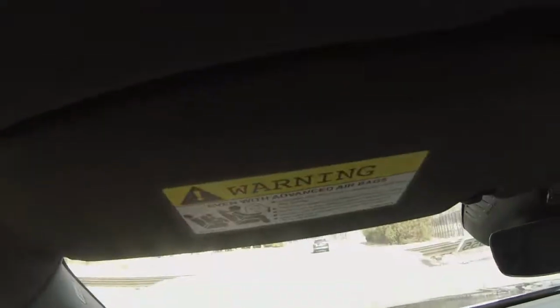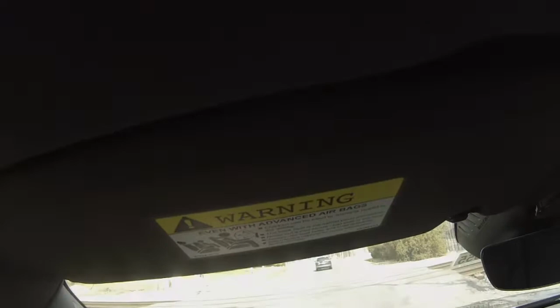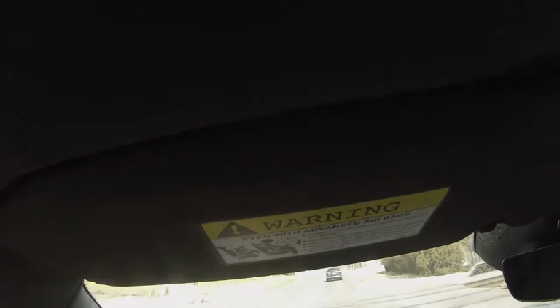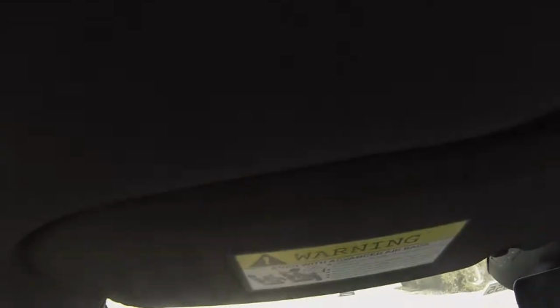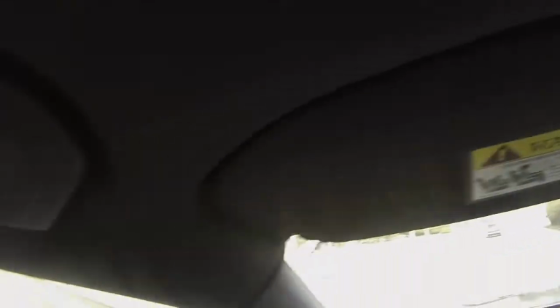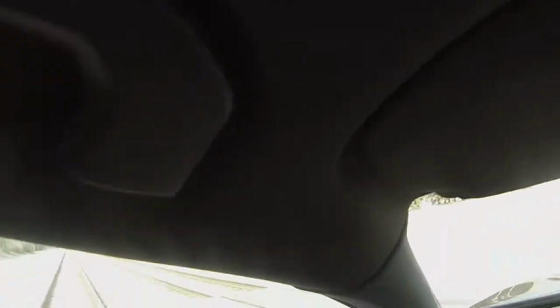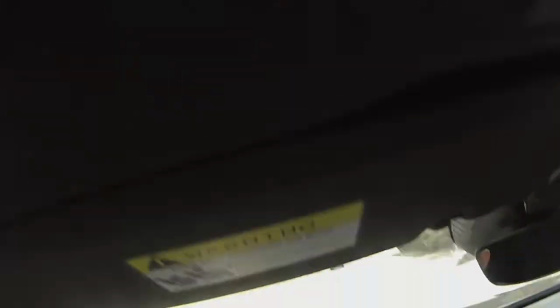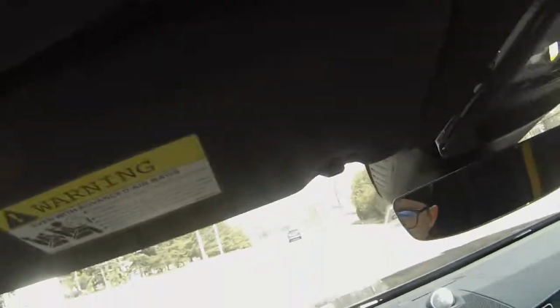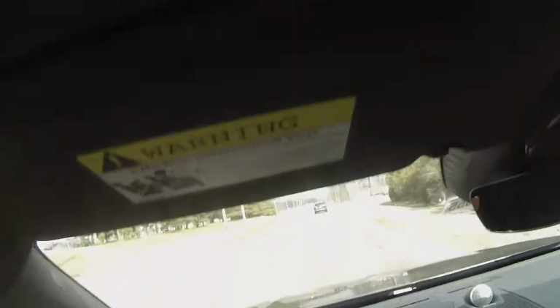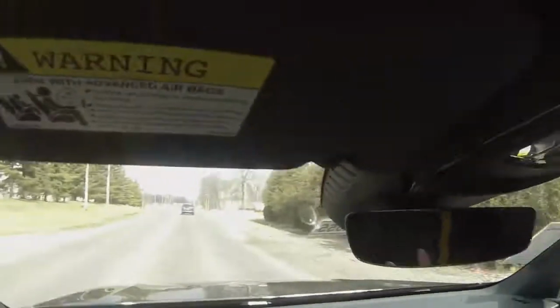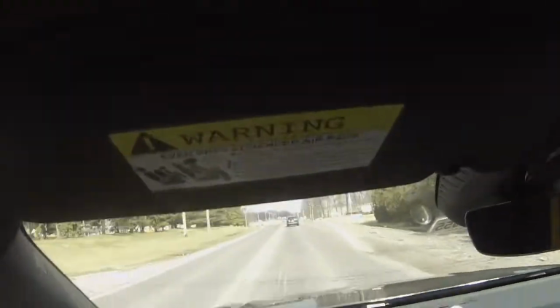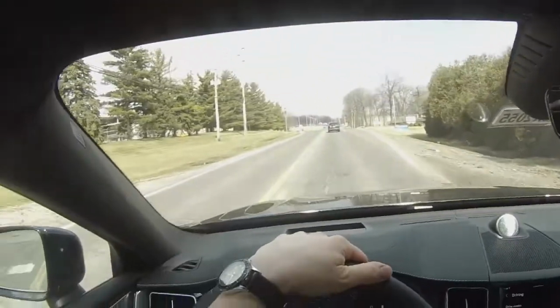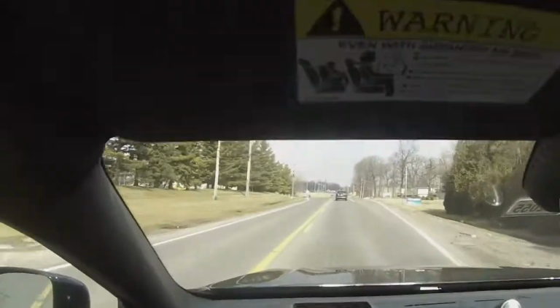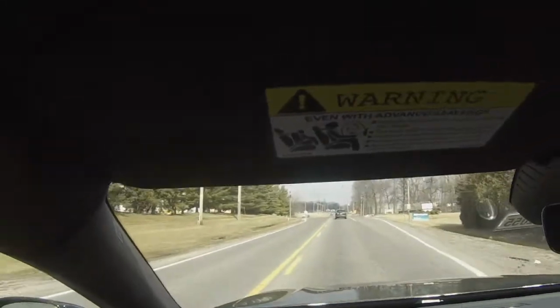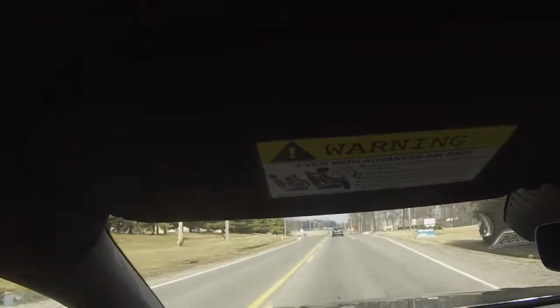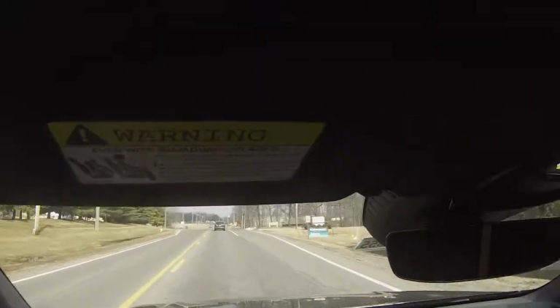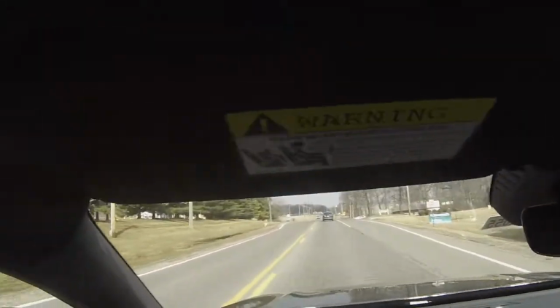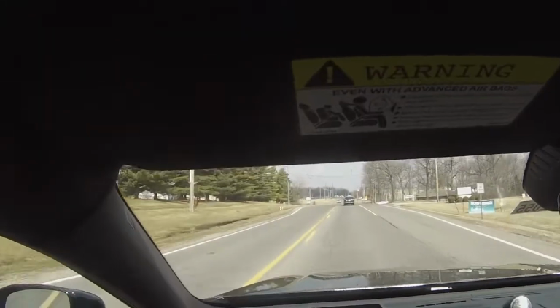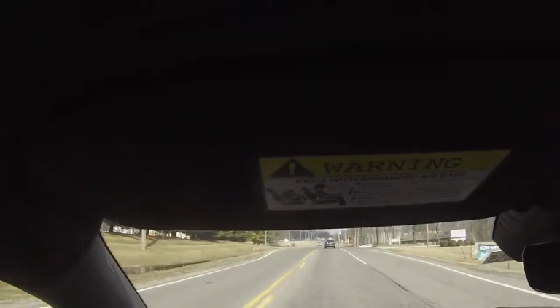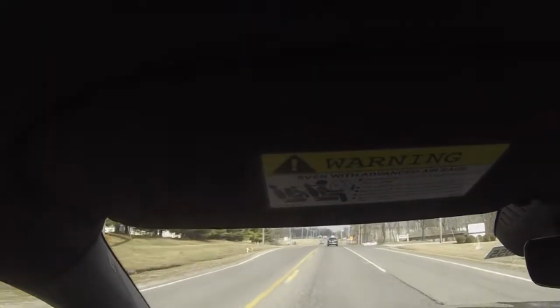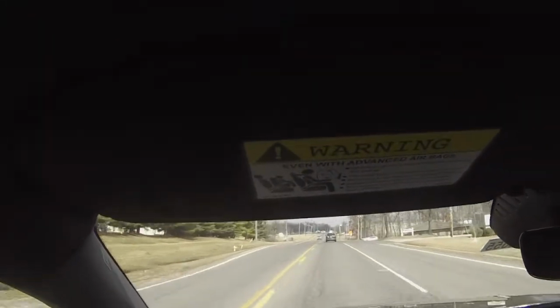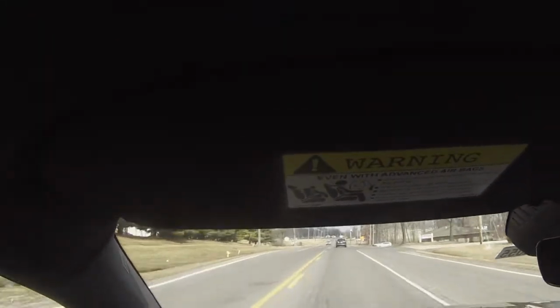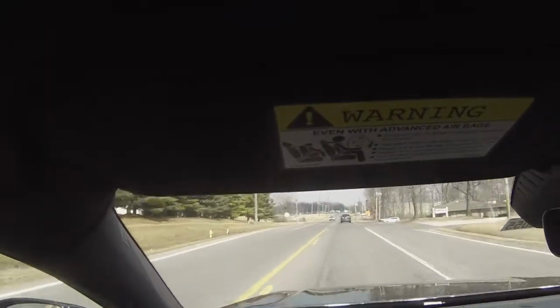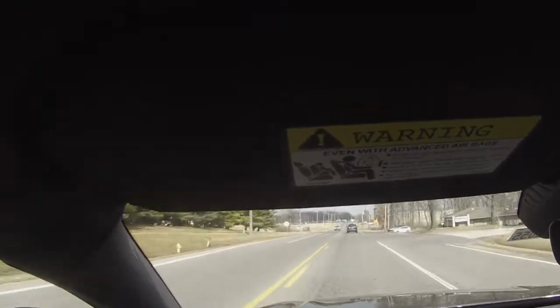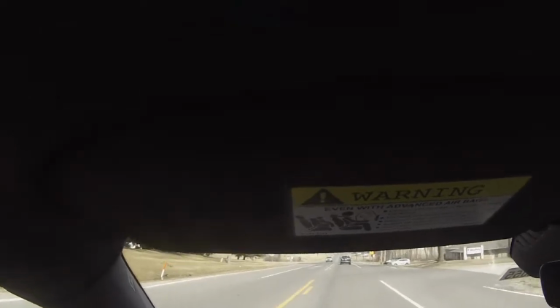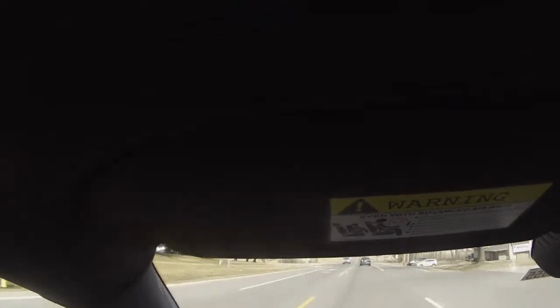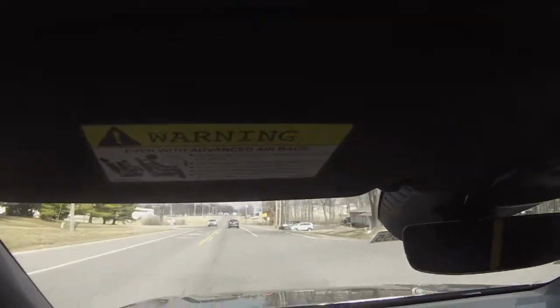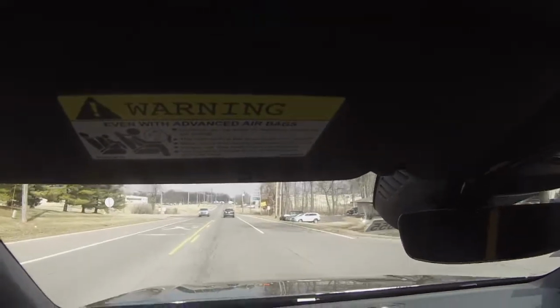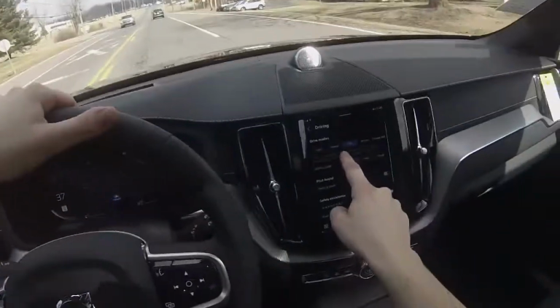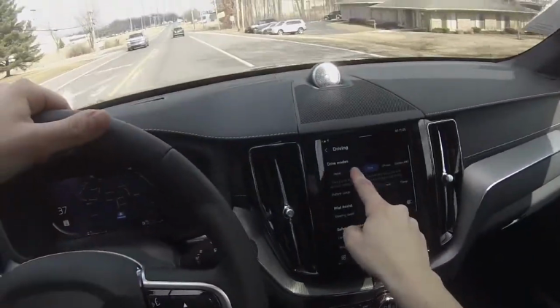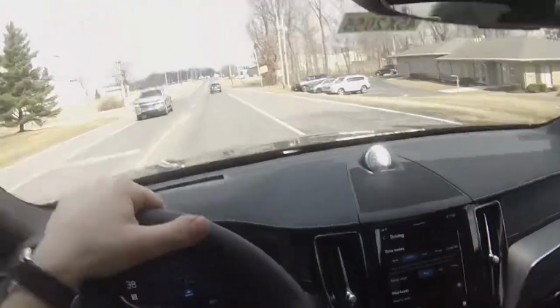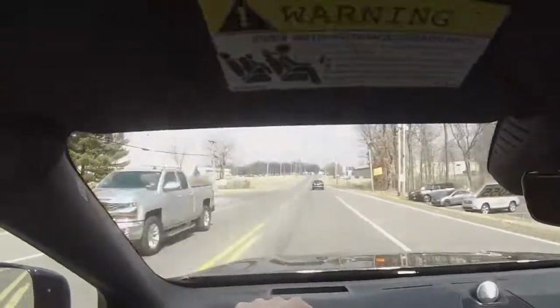We're going to roll across these railroad tracks here — a little bit rougher than your average Volvo, but that's what you're looking for in a Polestar Engineered. You want that performance-oriented suspension. Coming up, we're going to go around this roundabout and shoot off into the country, so I'm going to go ahead and select Polestar Engineered mode.